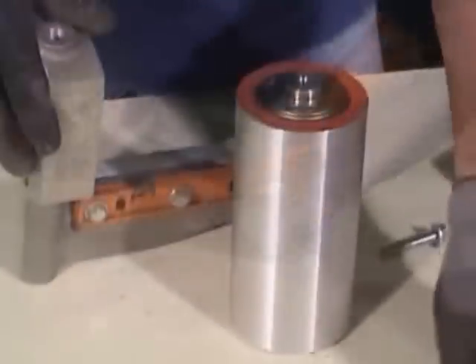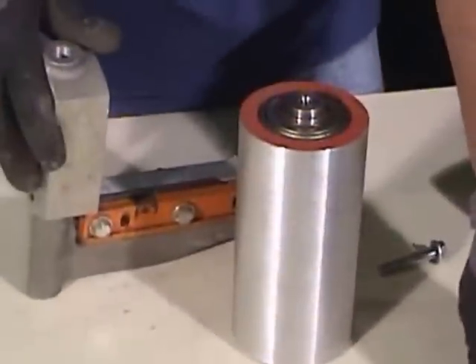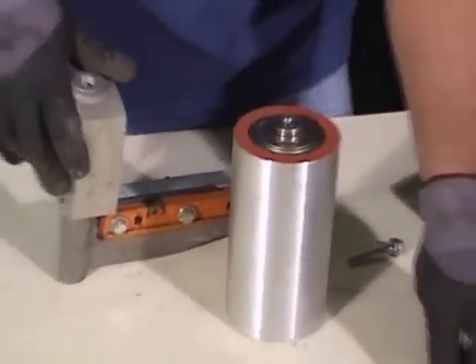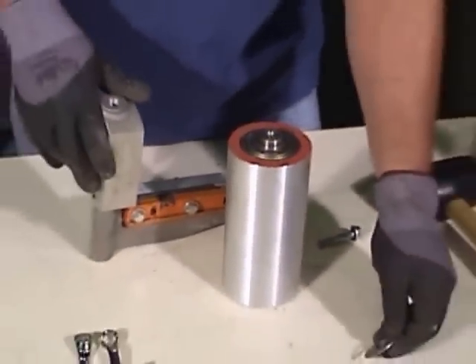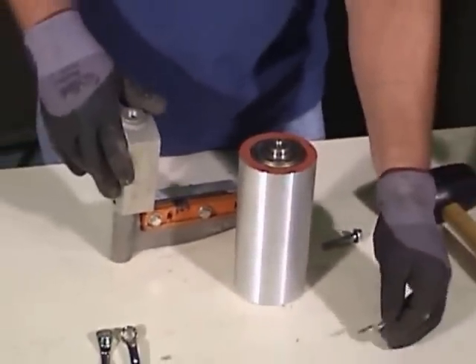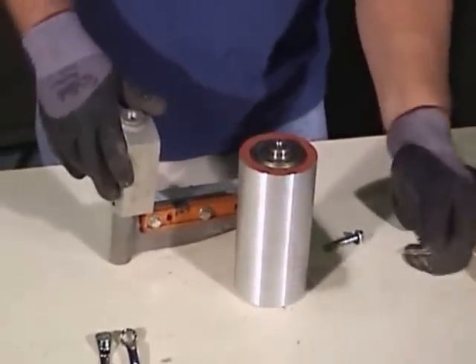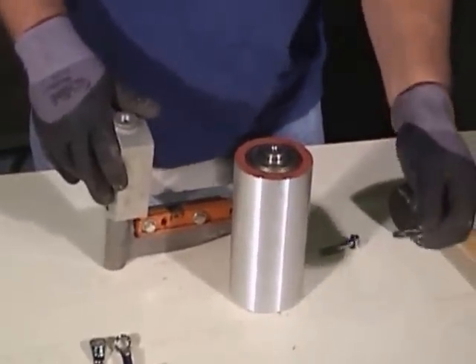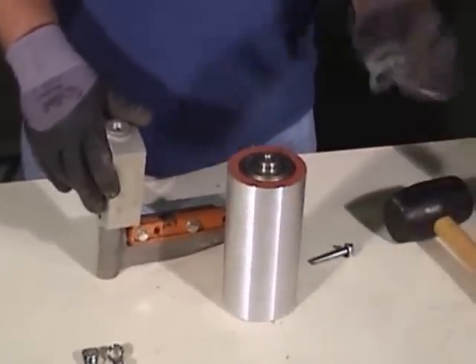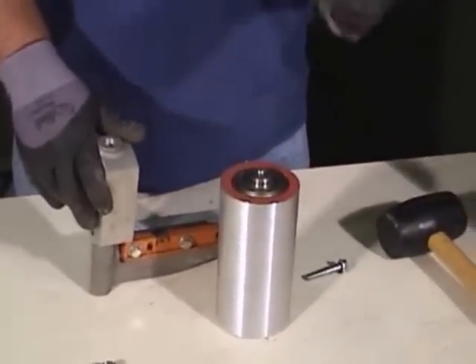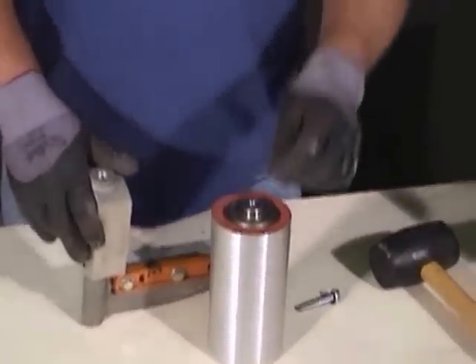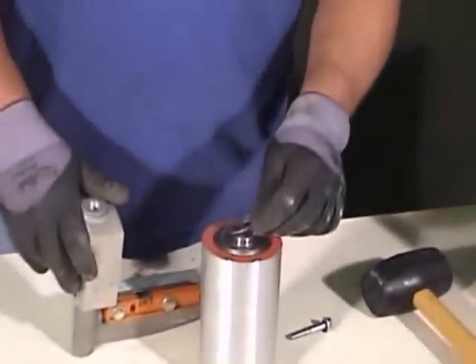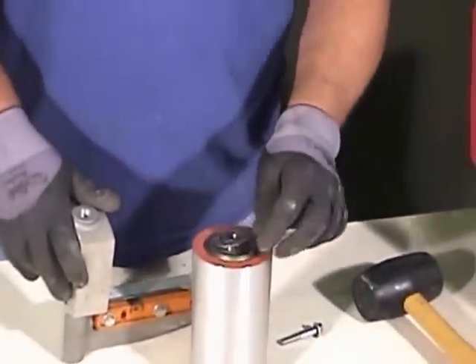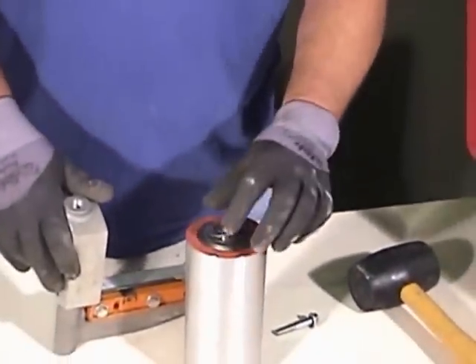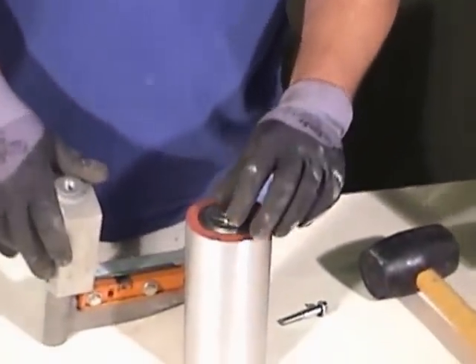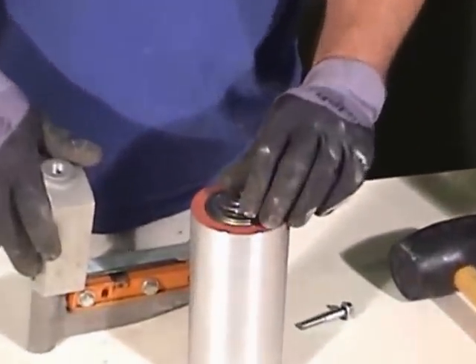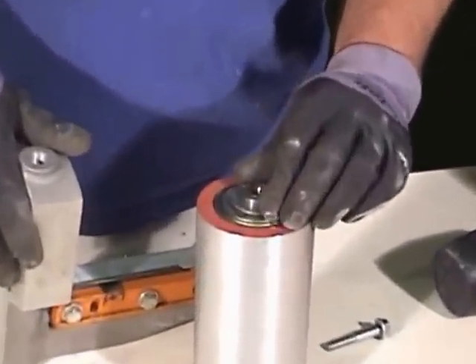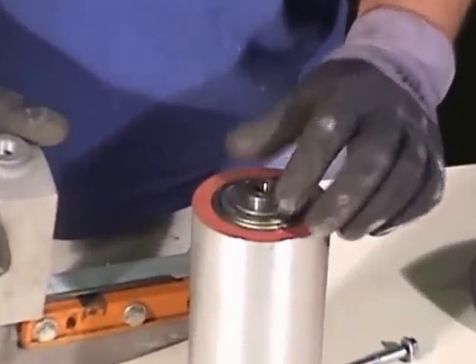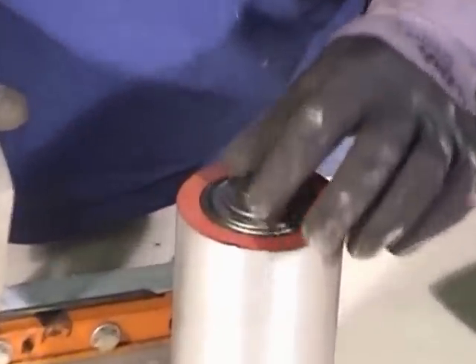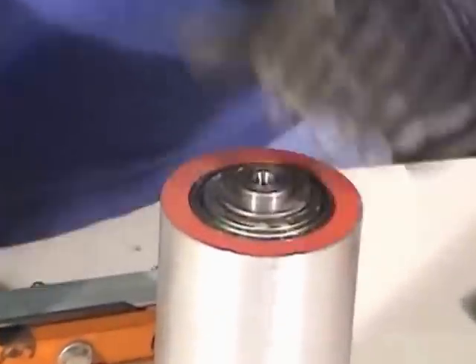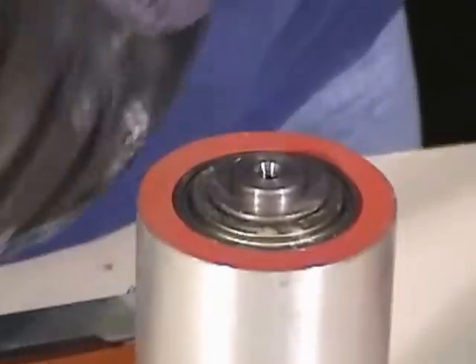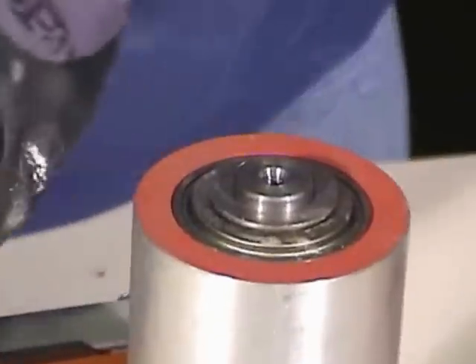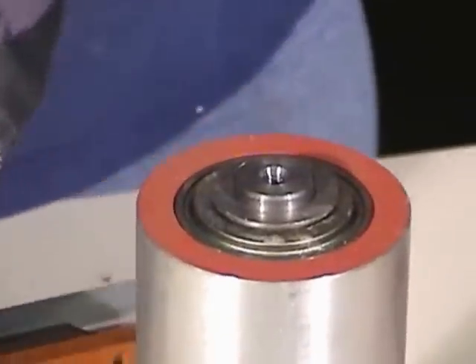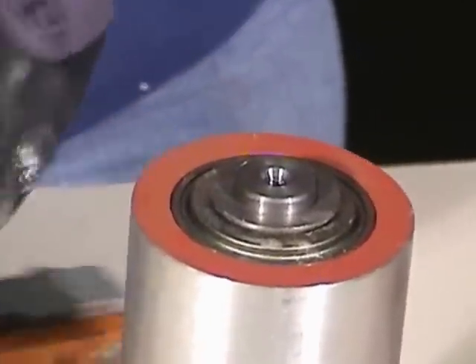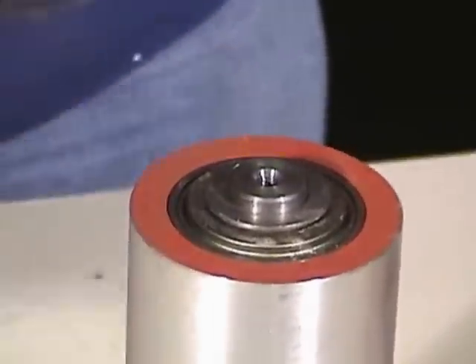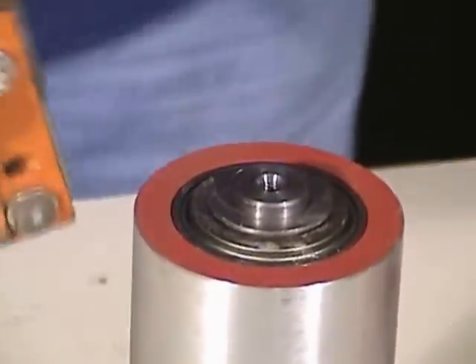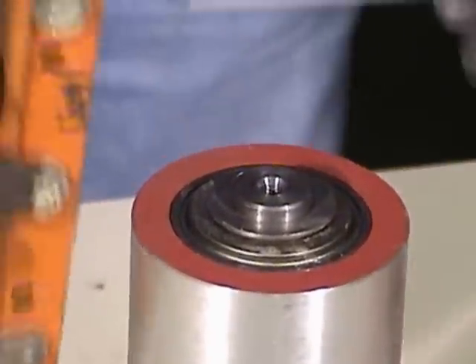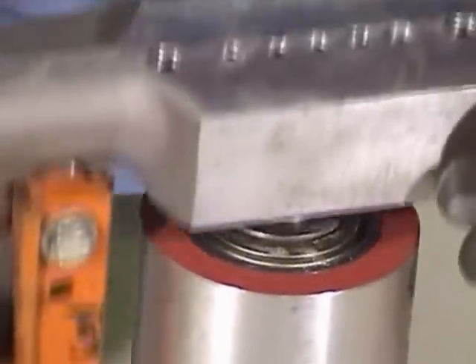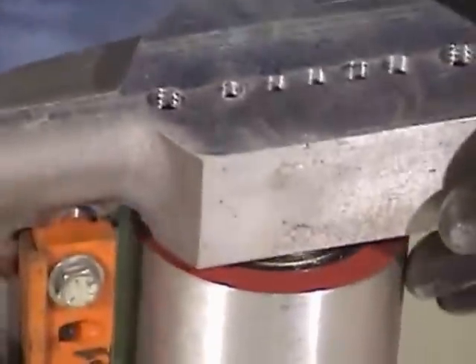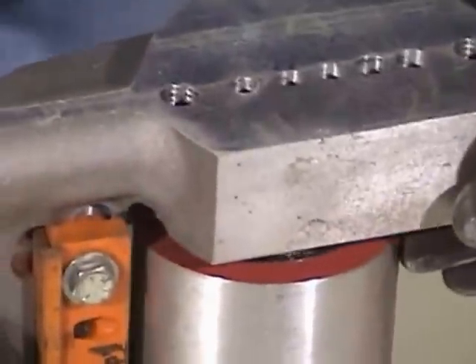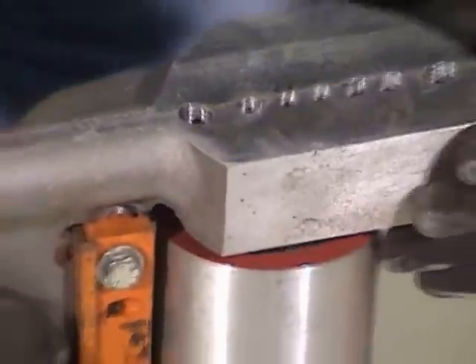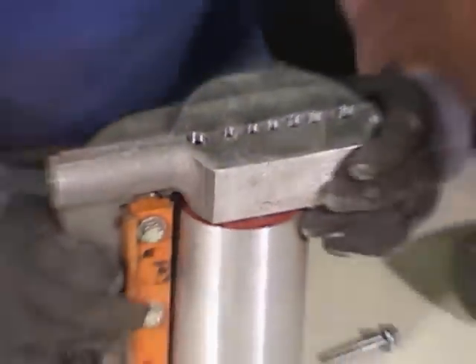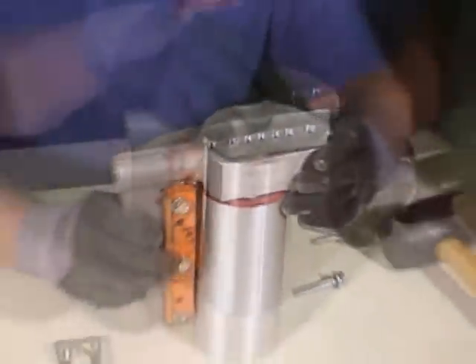Place the thrust washer on the mandrel. Place the mandrel onto the tool and bolt them together.